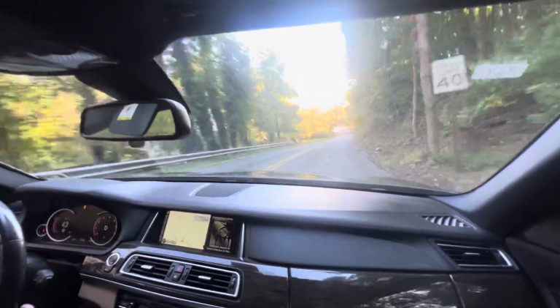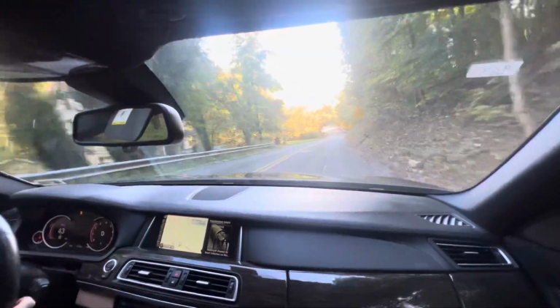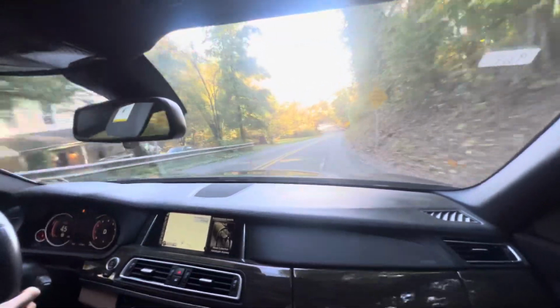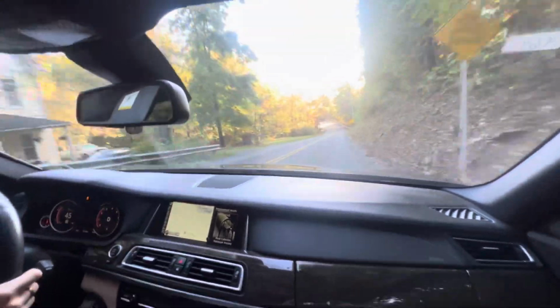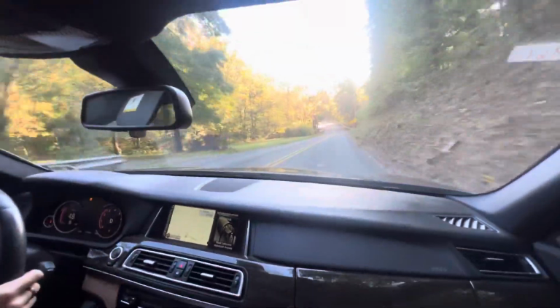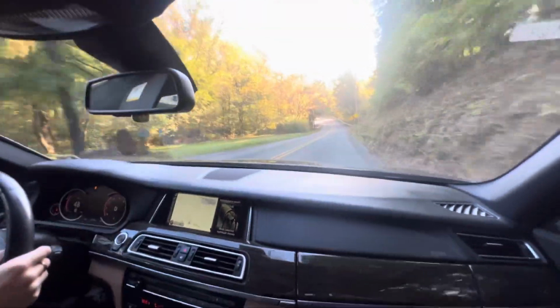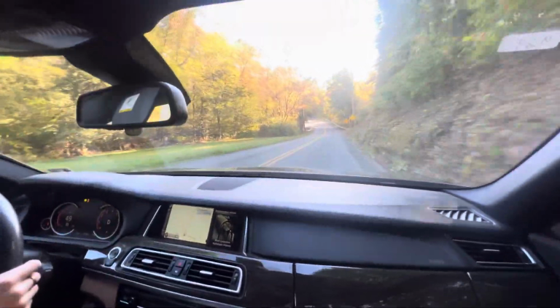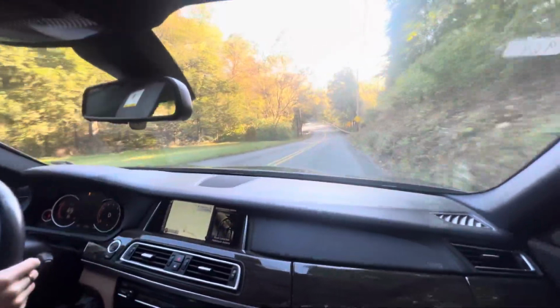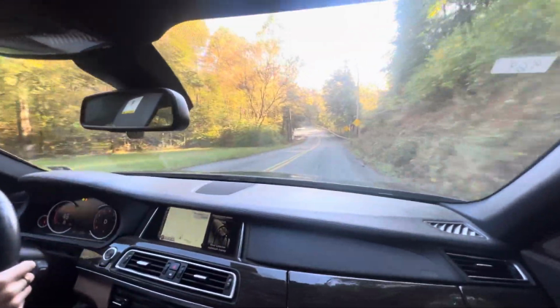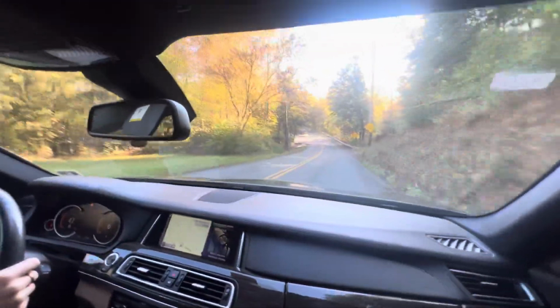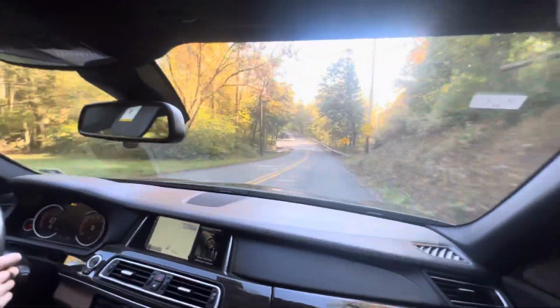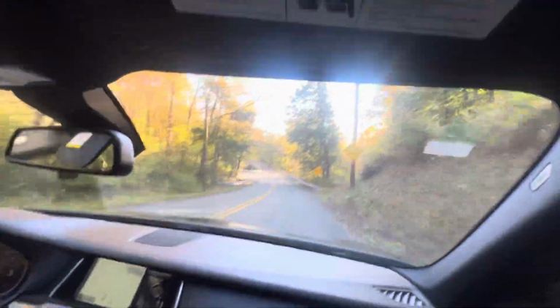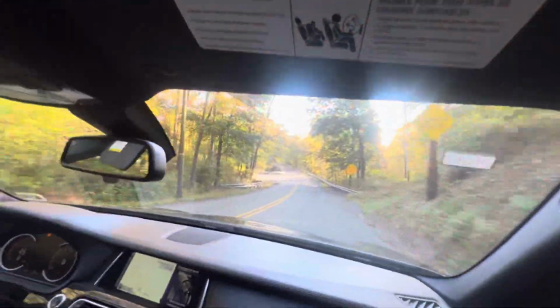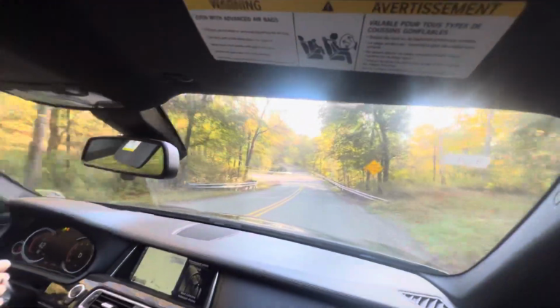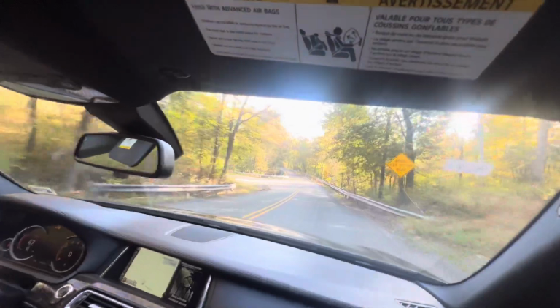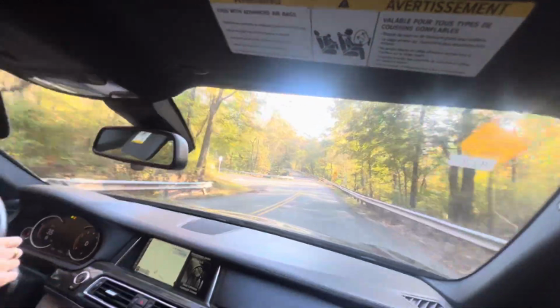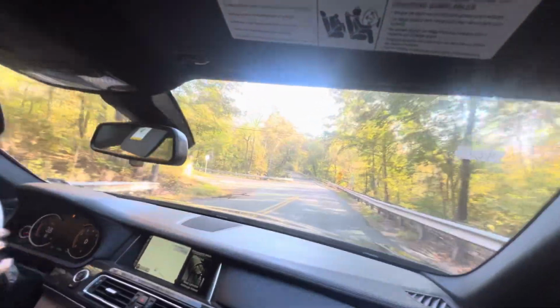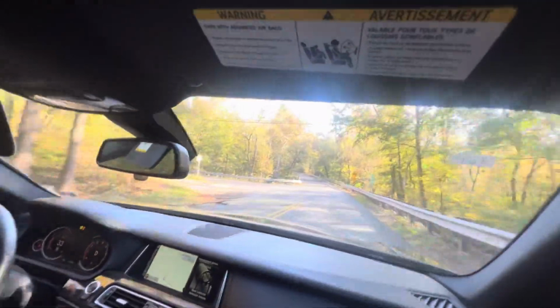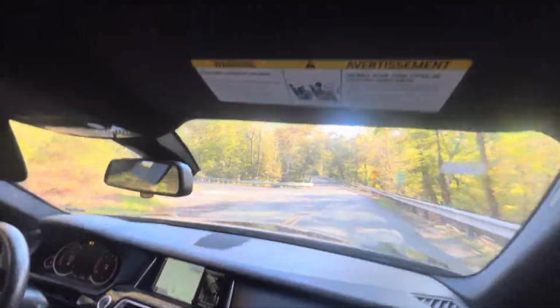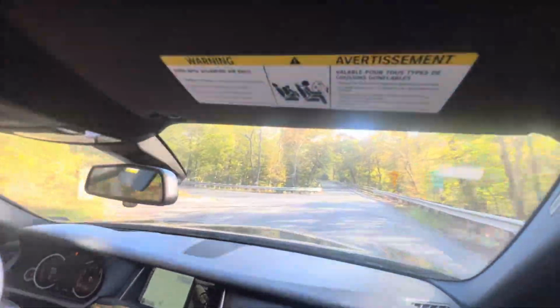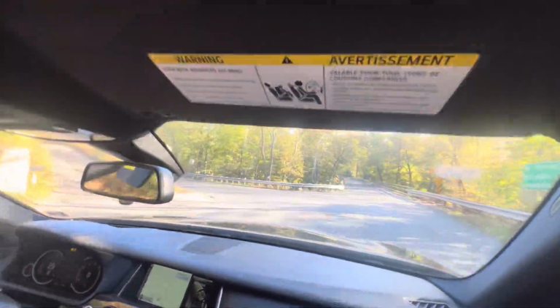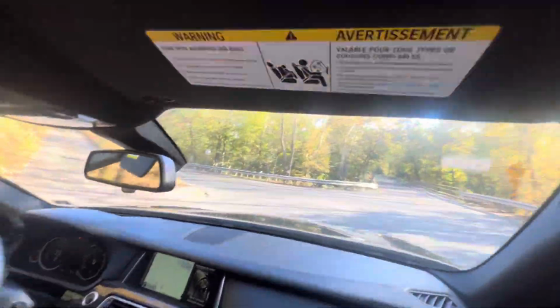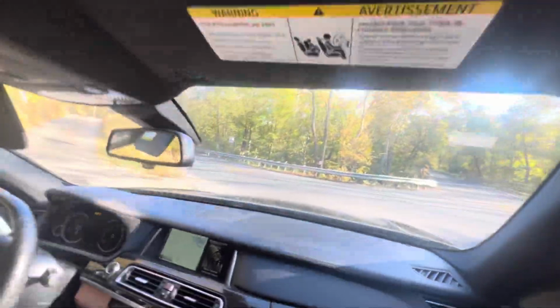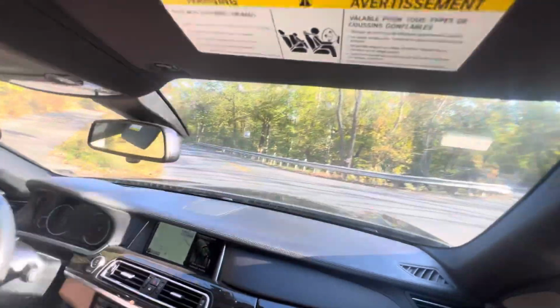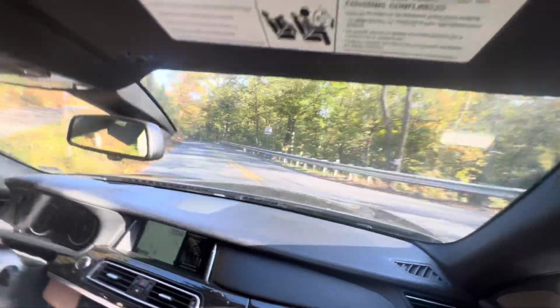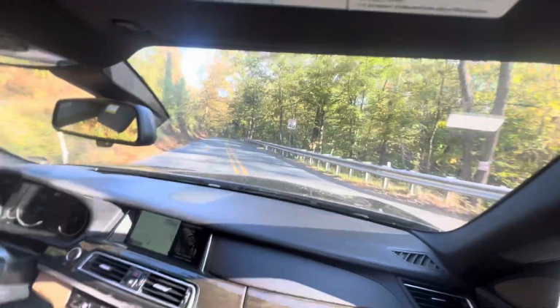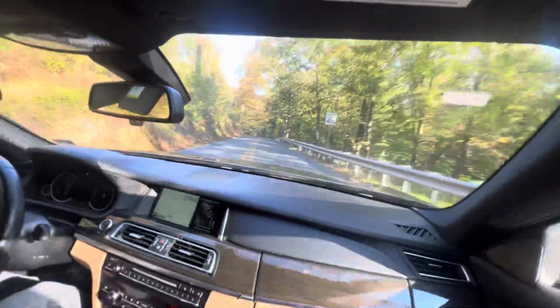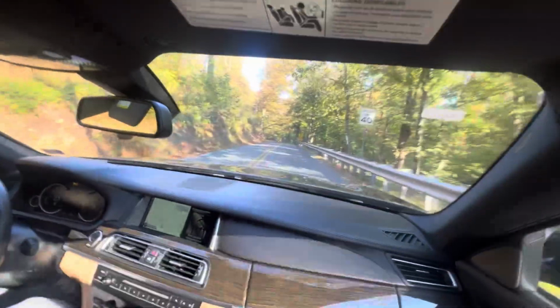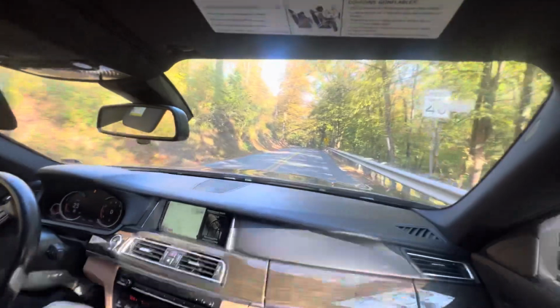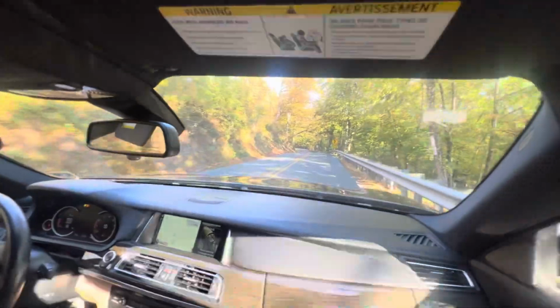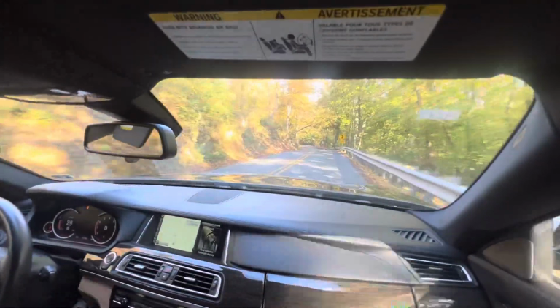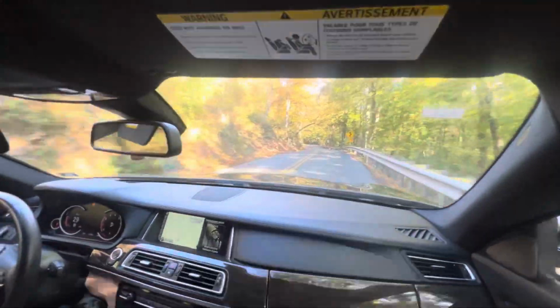How it drives — the good thing is it's really planted but also has a lot of power. The brakes work great; you need good brakes on a heavy car like this, and they work awesome.